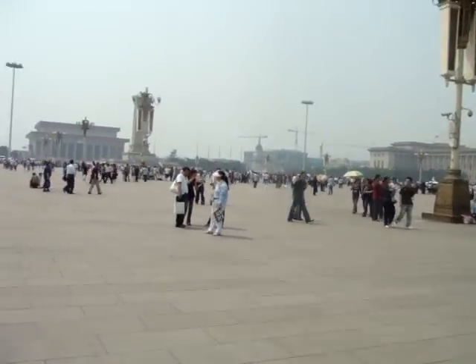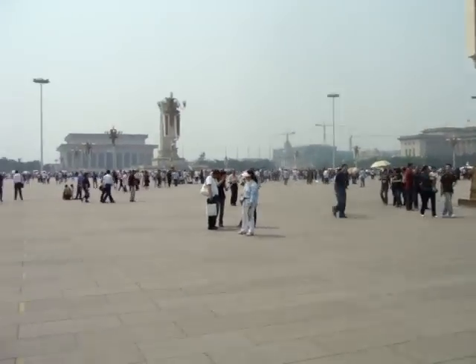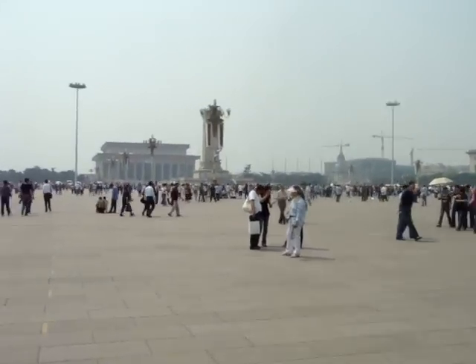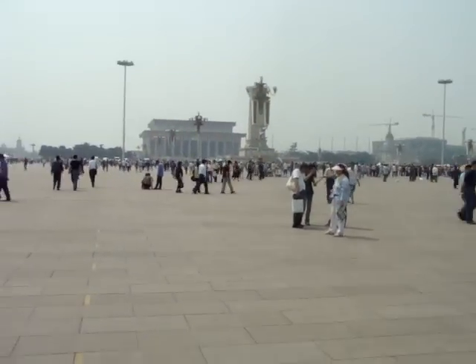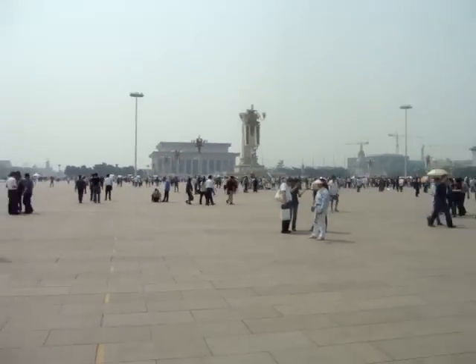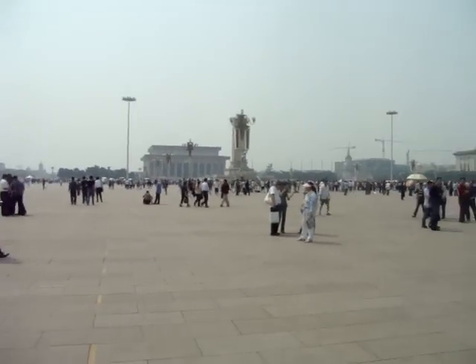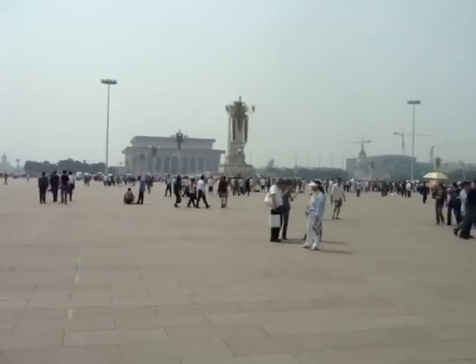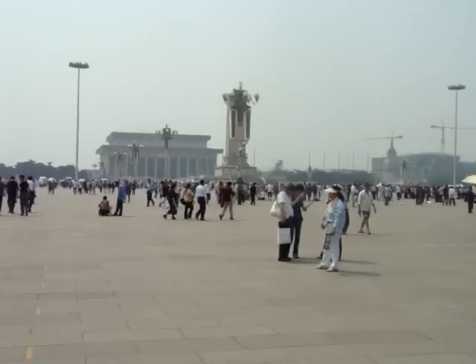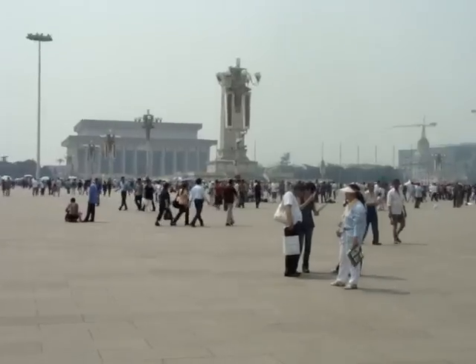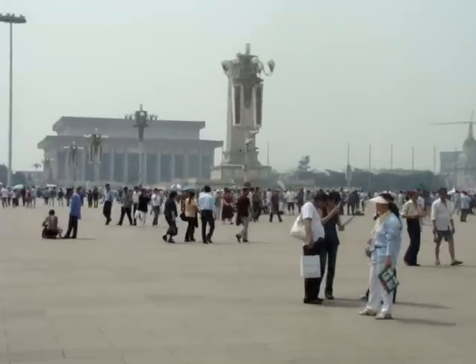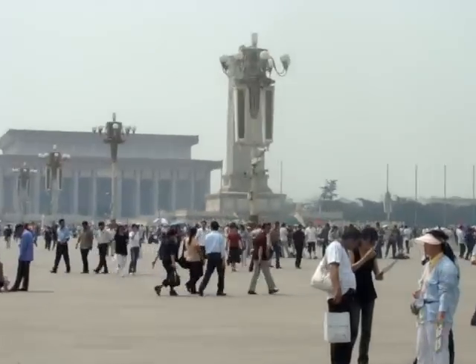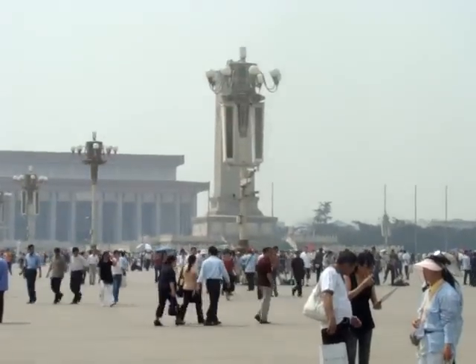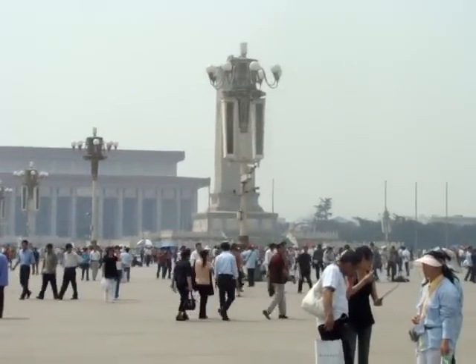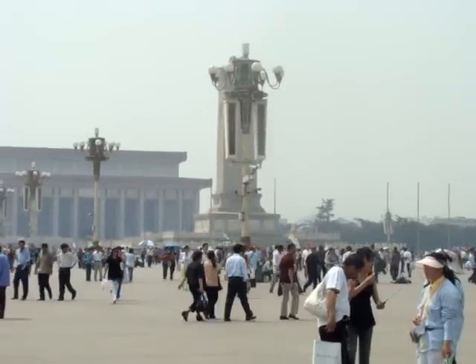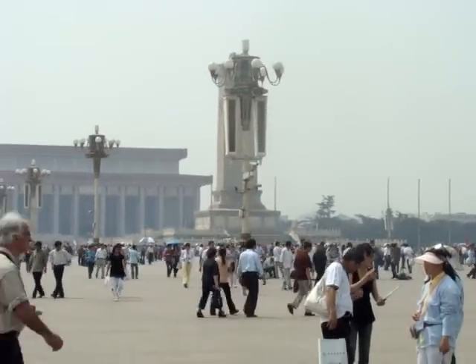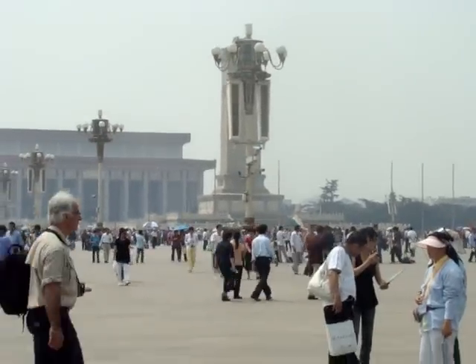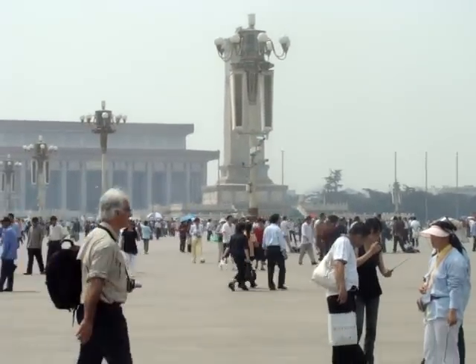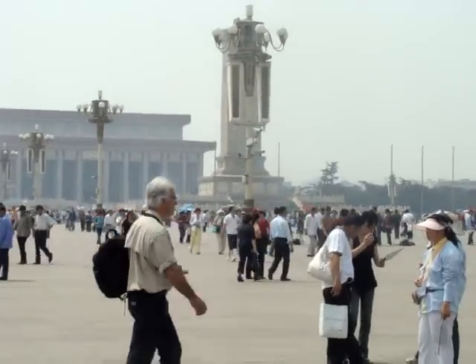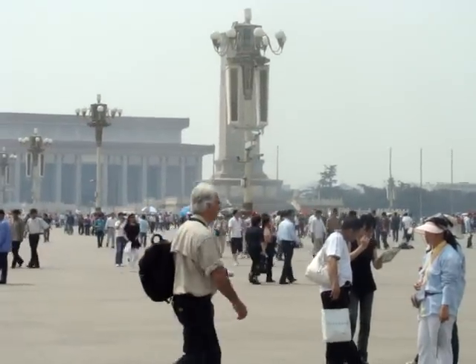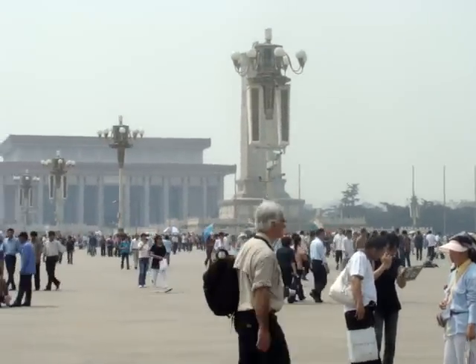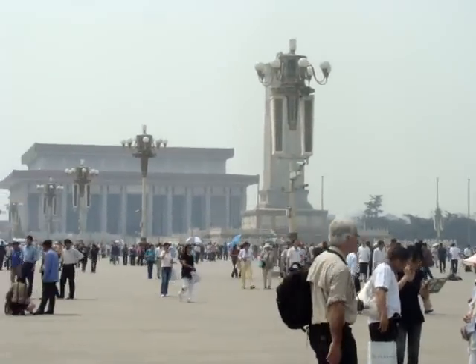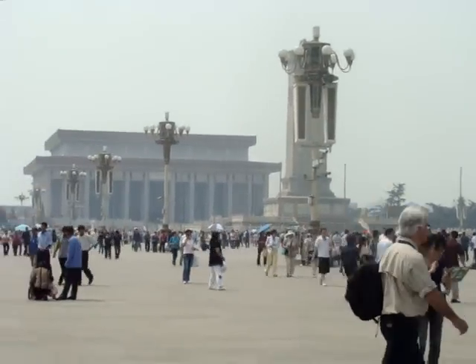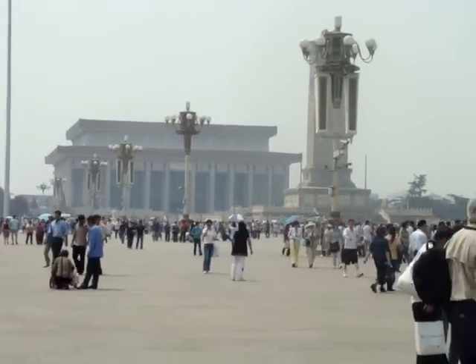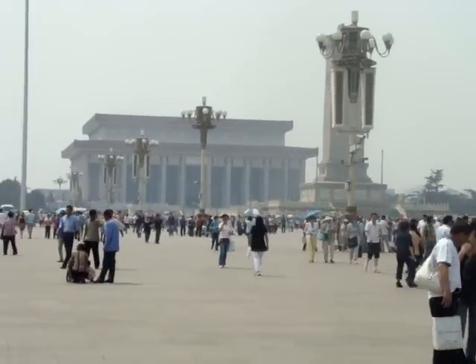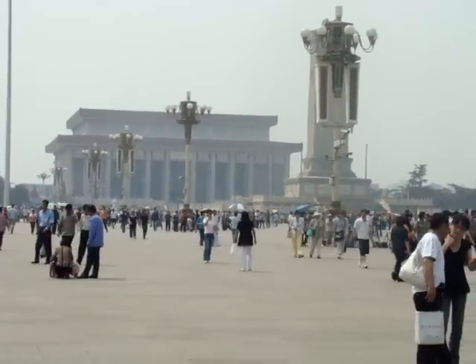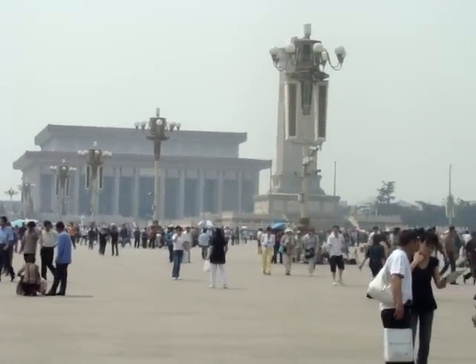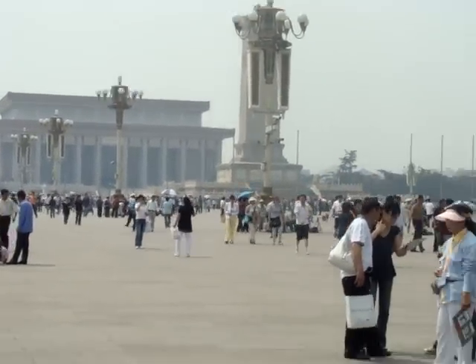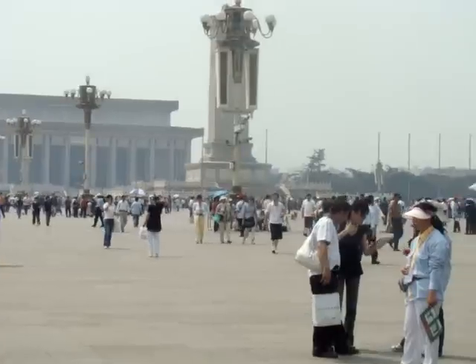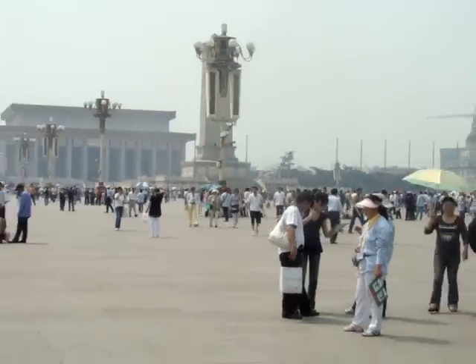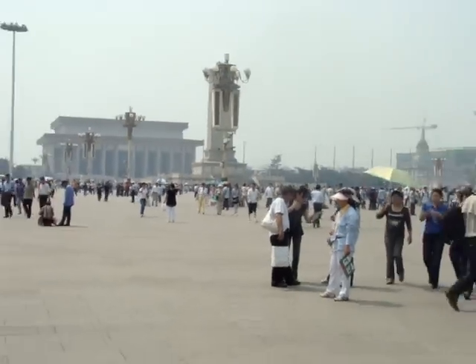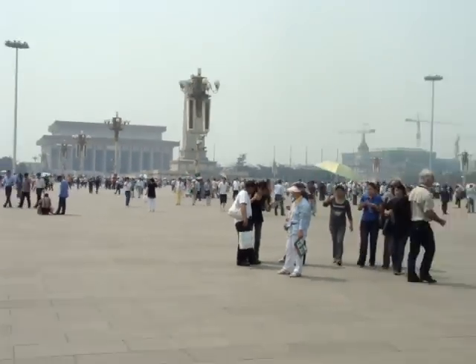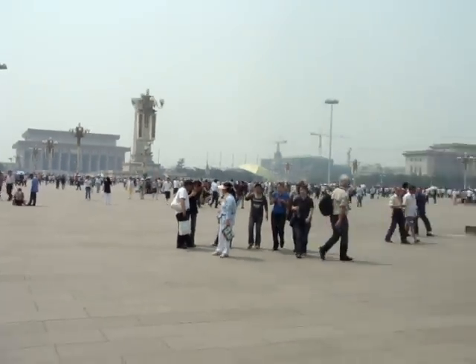This is Tiananmen Square. Tiananmen Square faces Tiananmen Gate of the Forbidden Palace. This is the square.